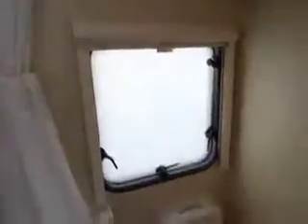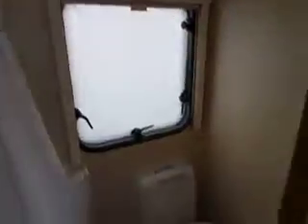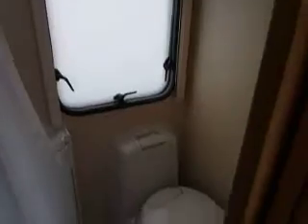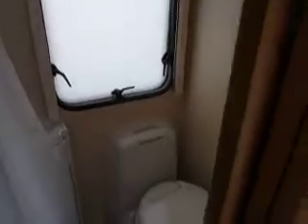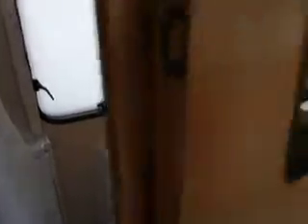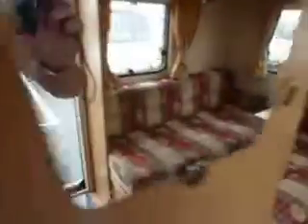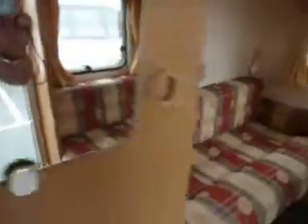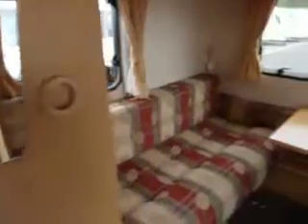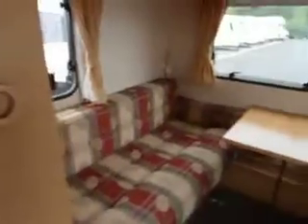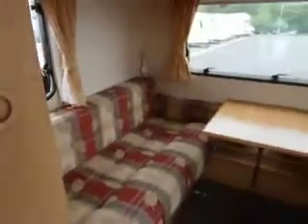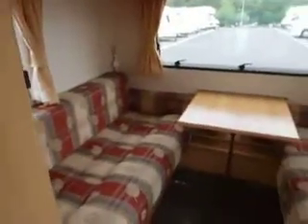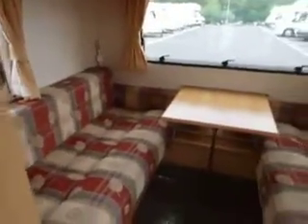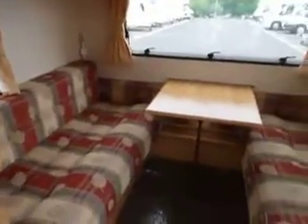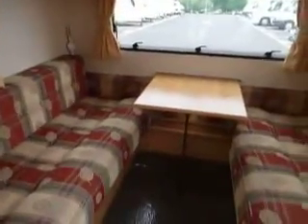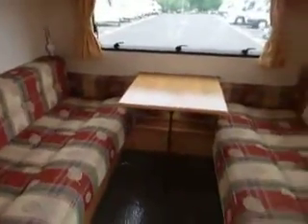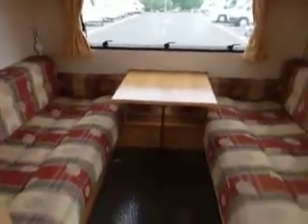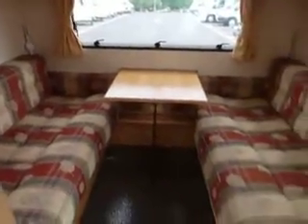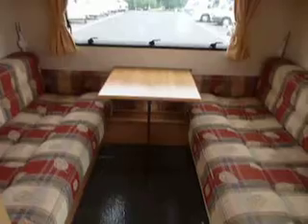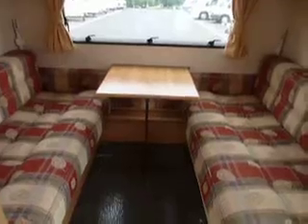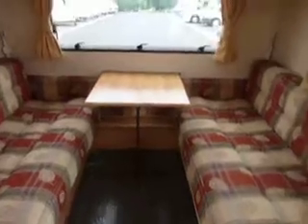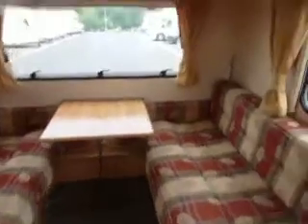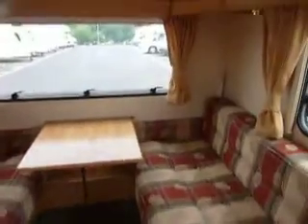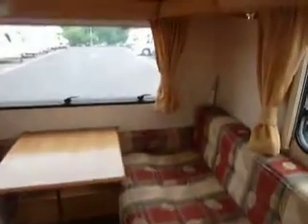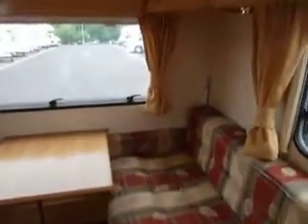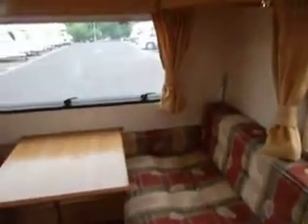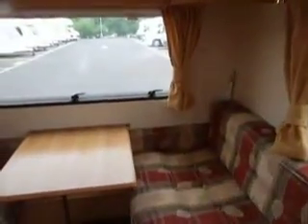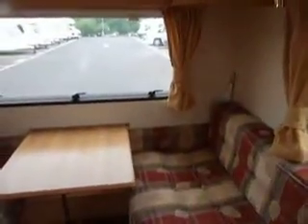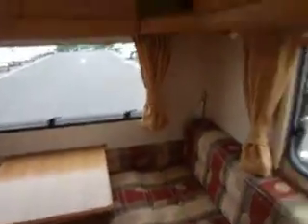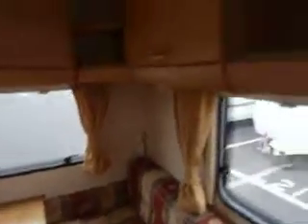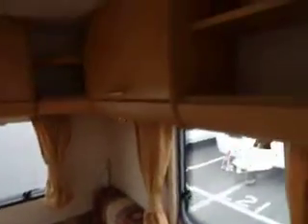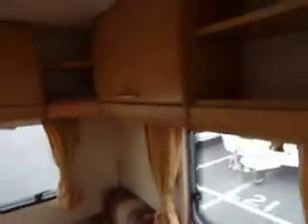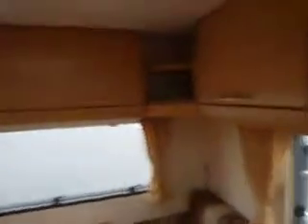At the rear of this caravan we have a second lounge. This converts to make a further double bed with a bunk over, and again we have plenty of overhead storage.